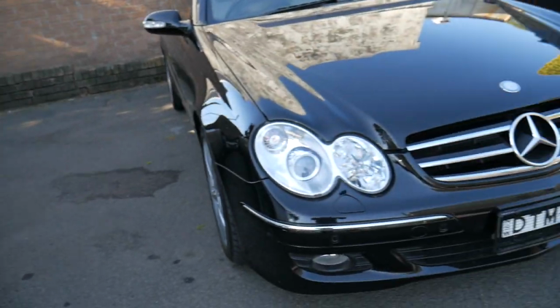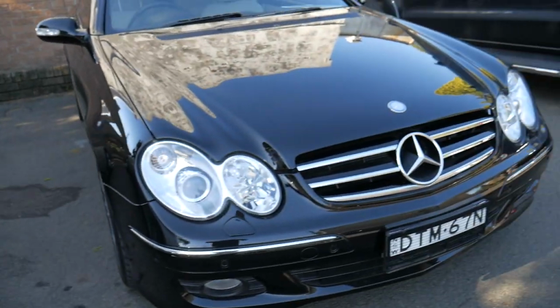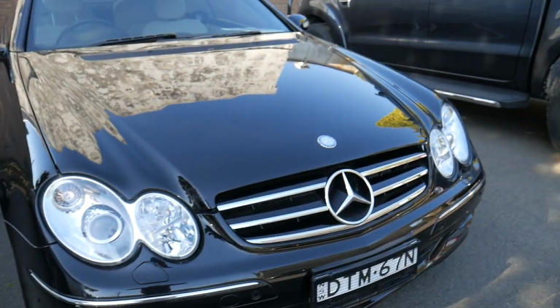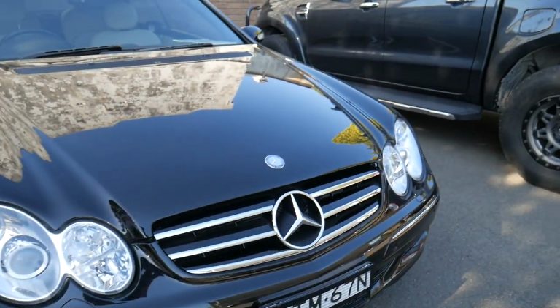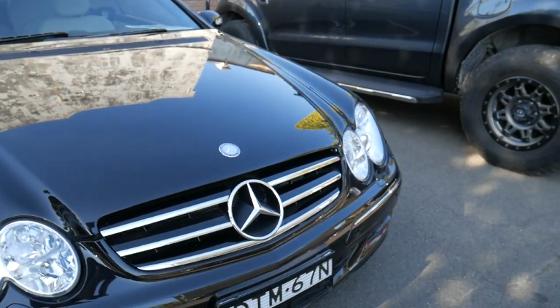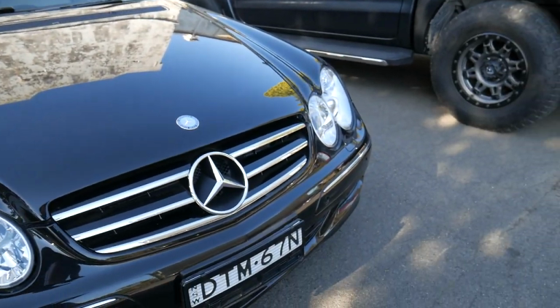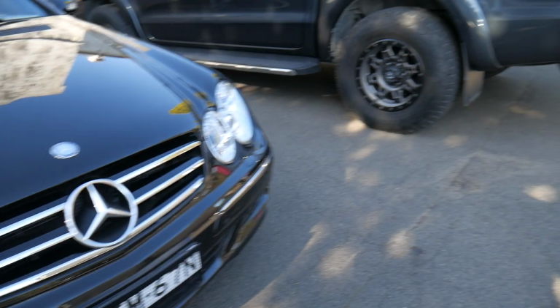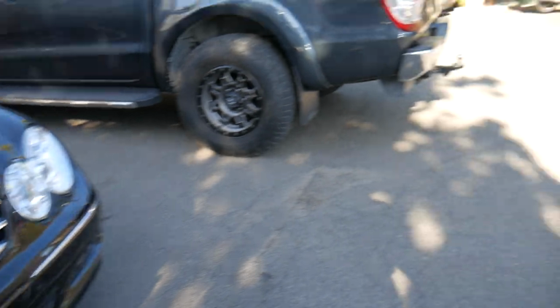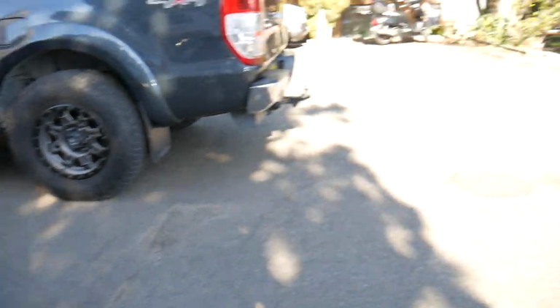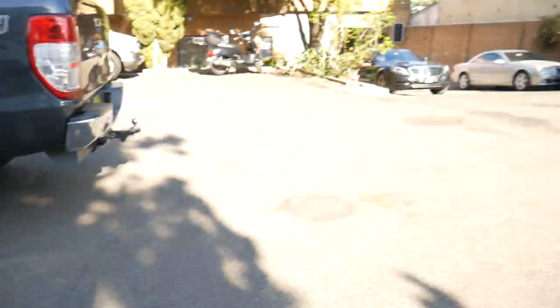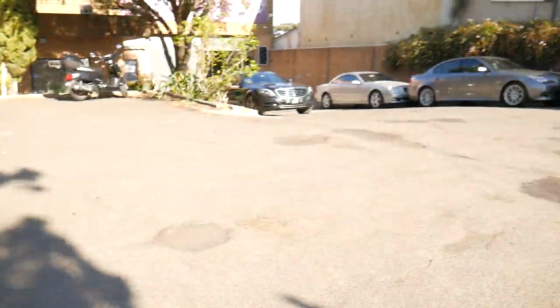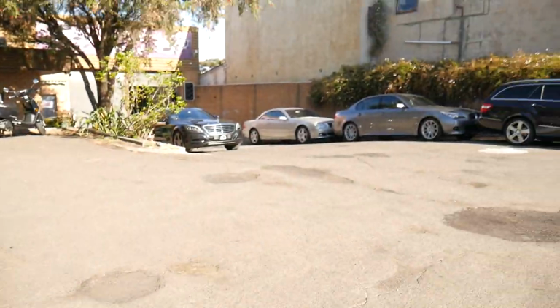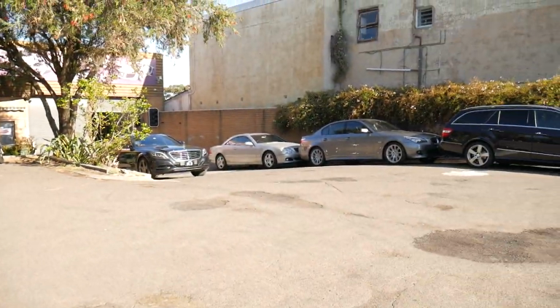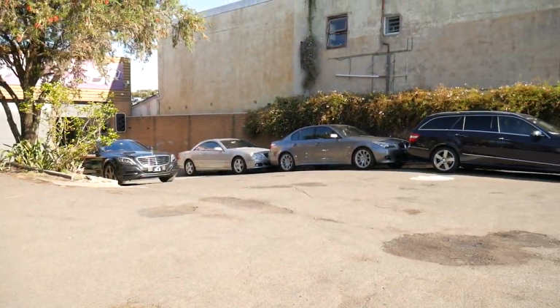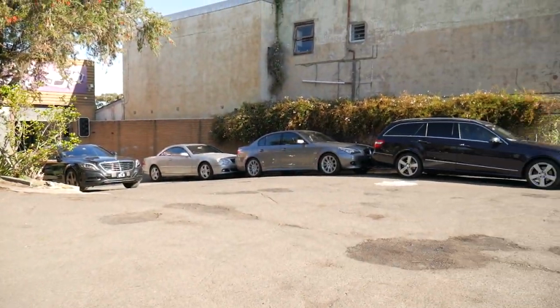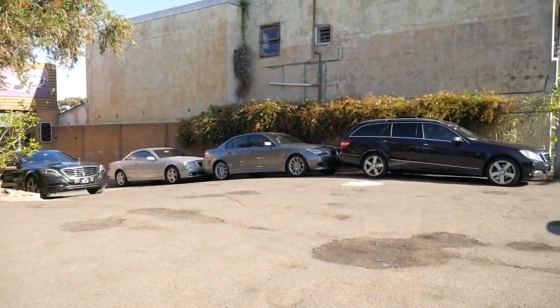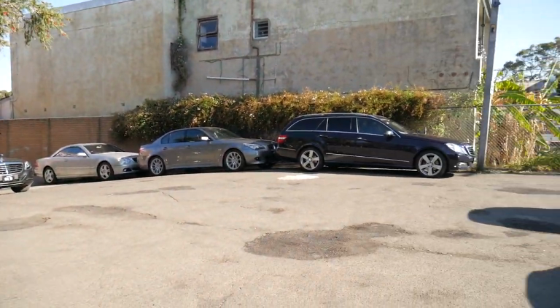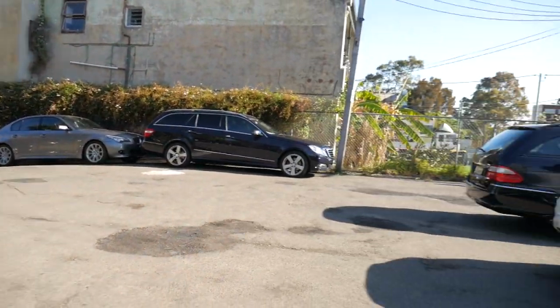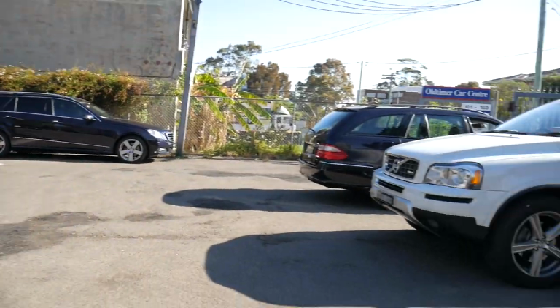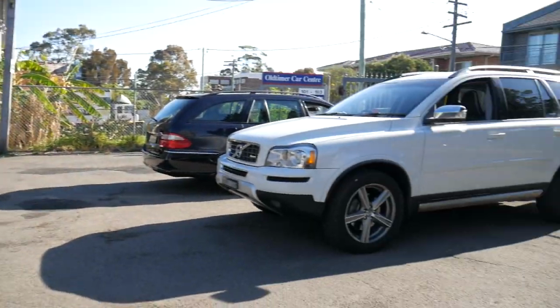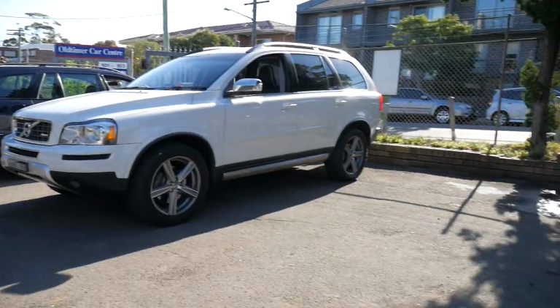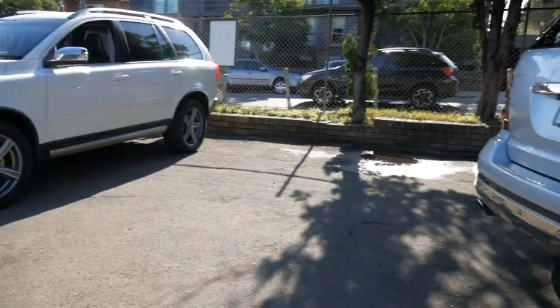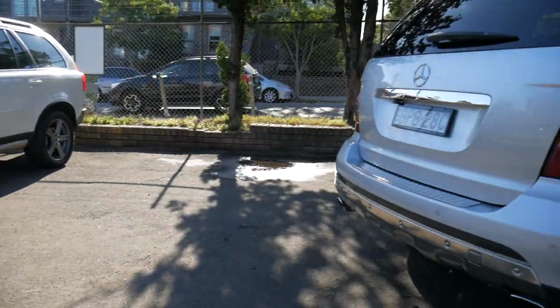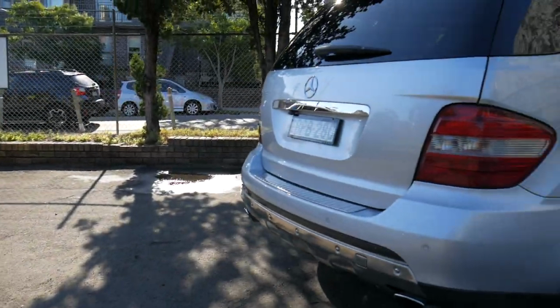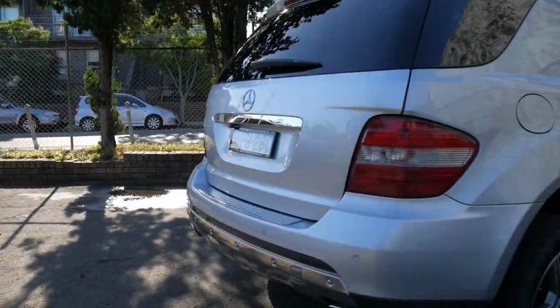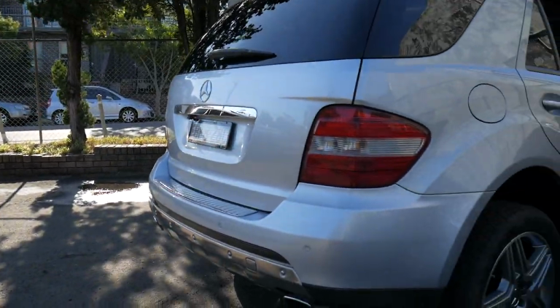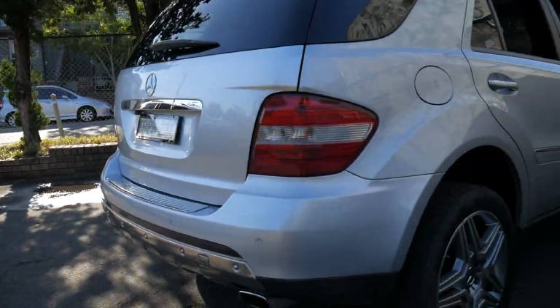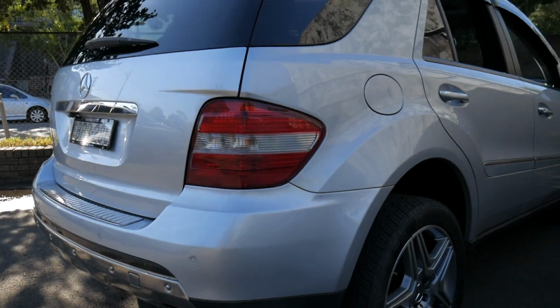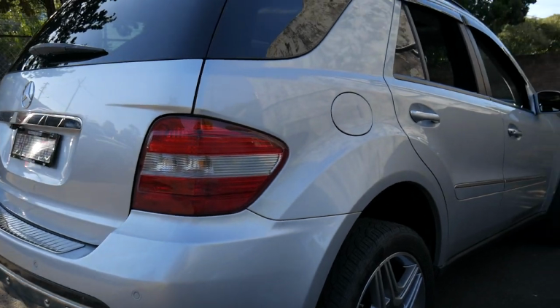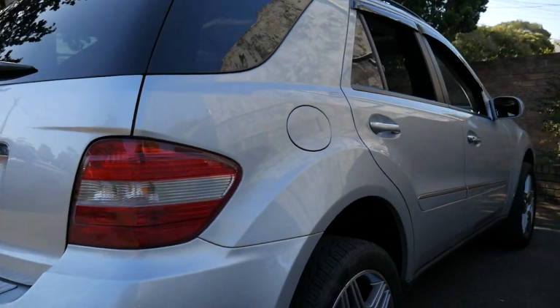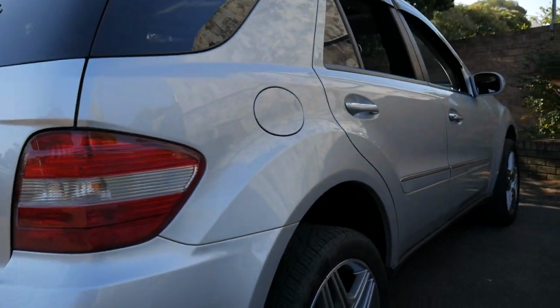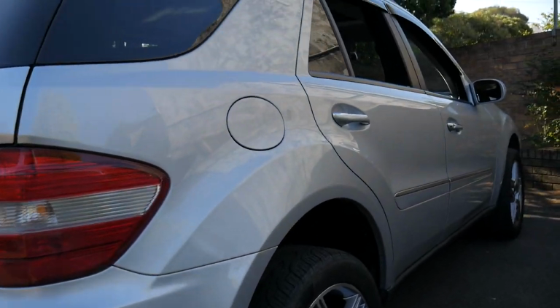Our business thrives on selling some fabulous Mercedes. At the moment this is just our car park out here. We do have a big showroom inside with about 75 cars.